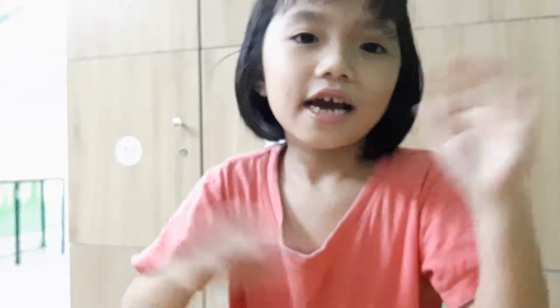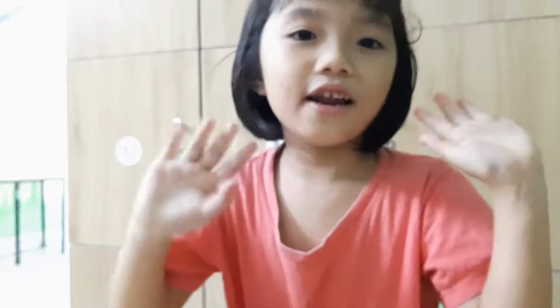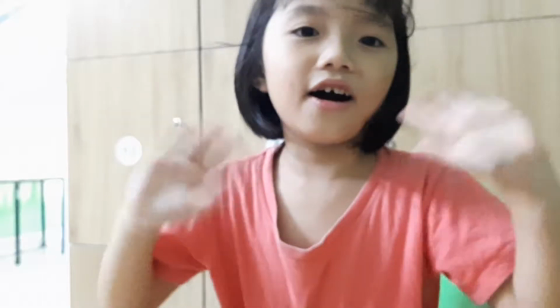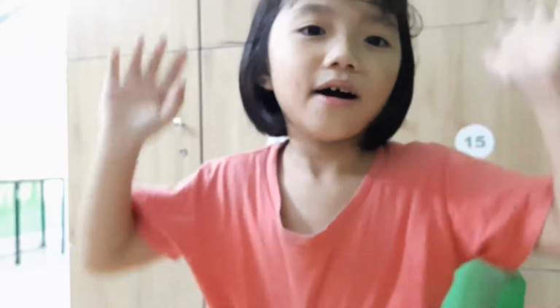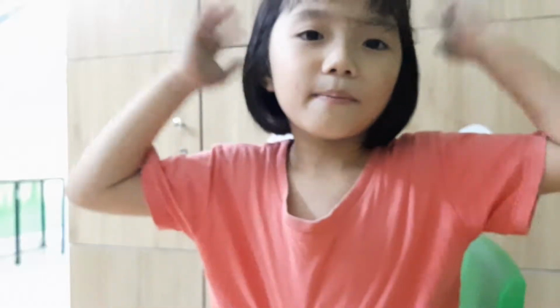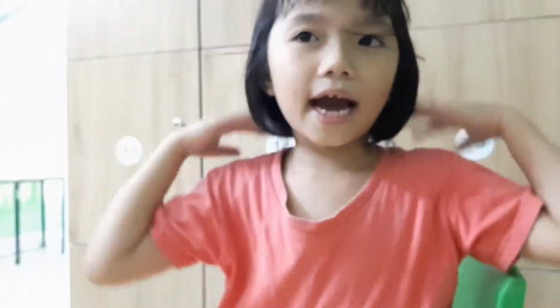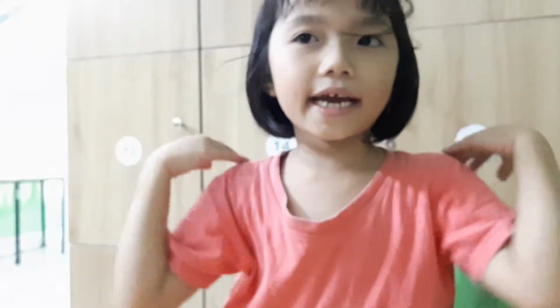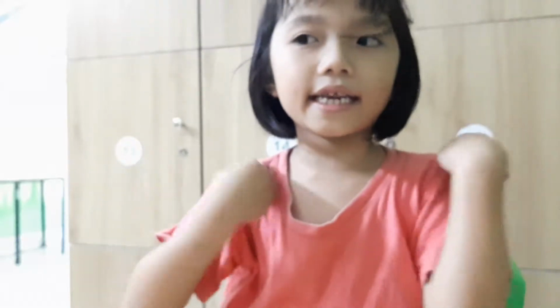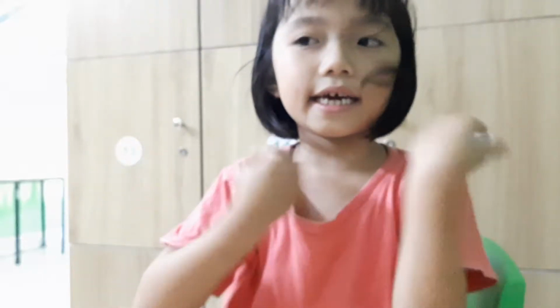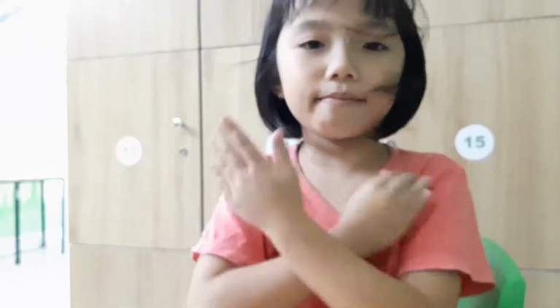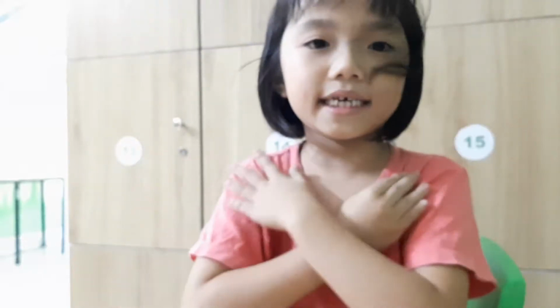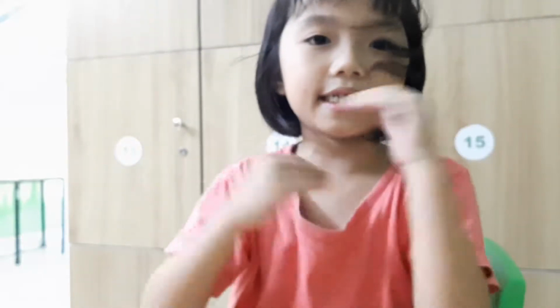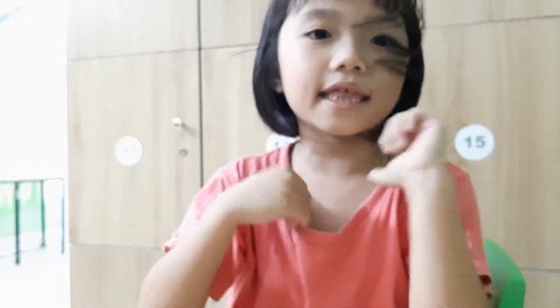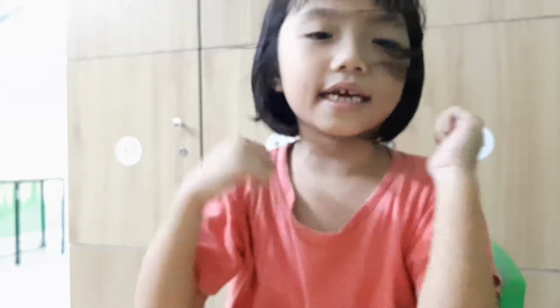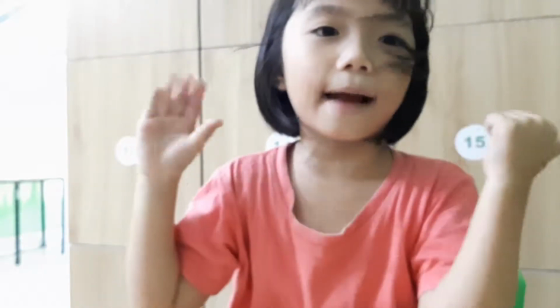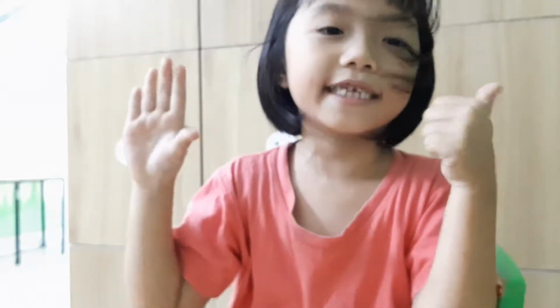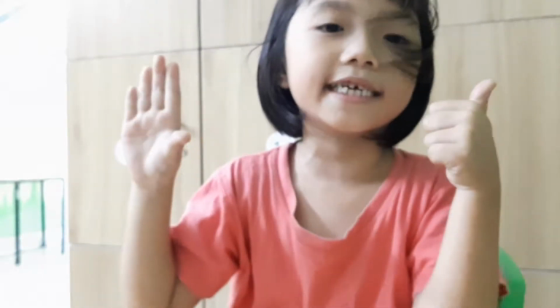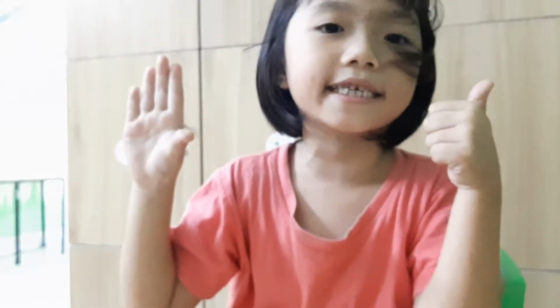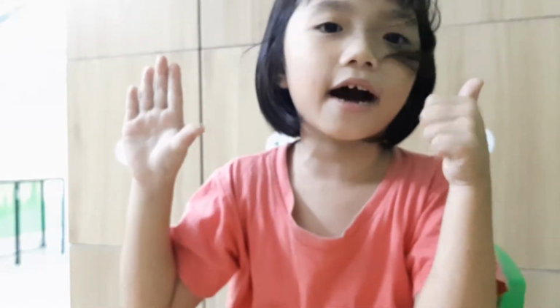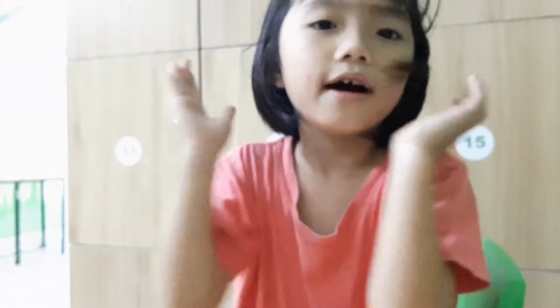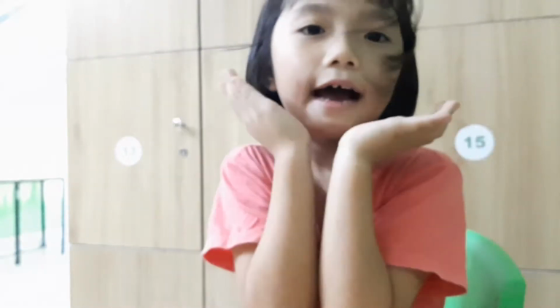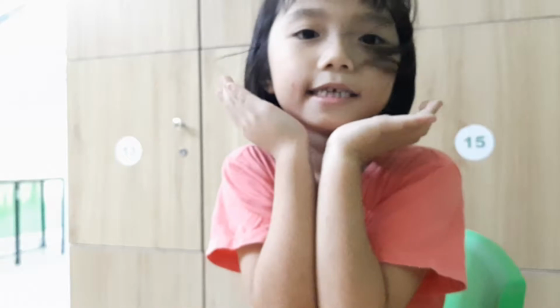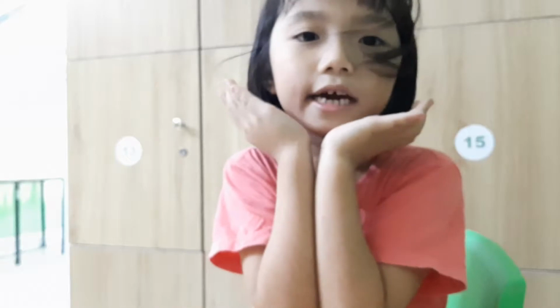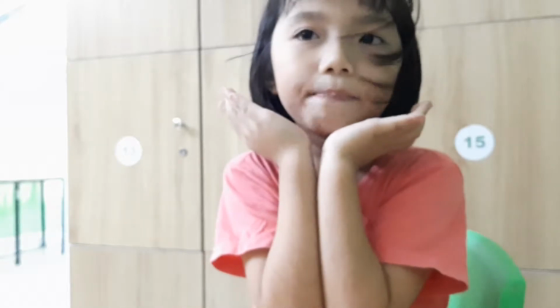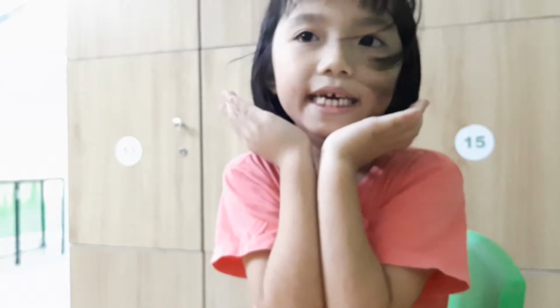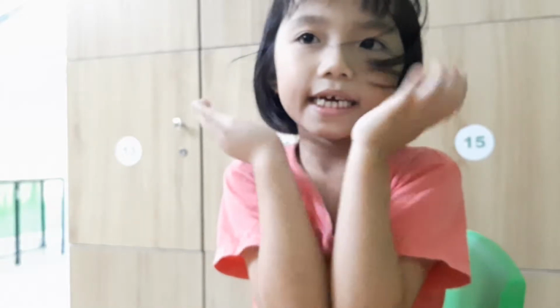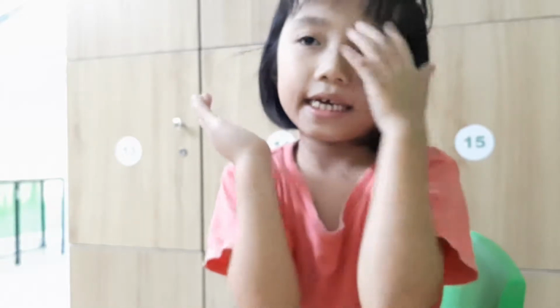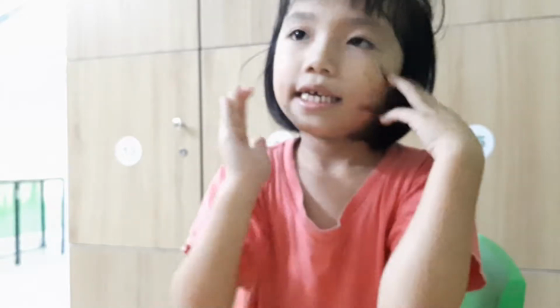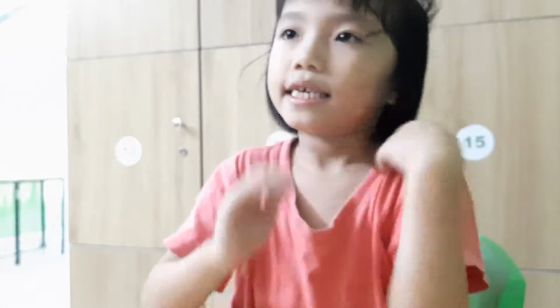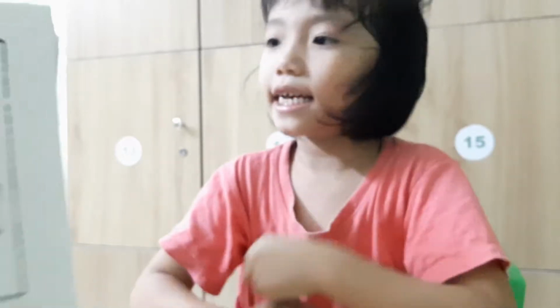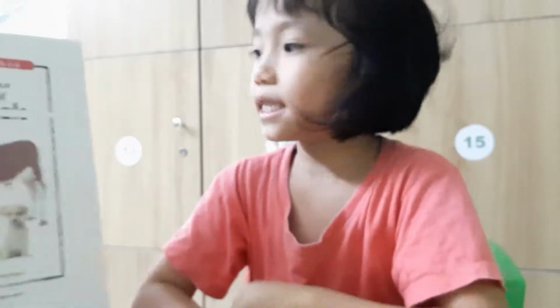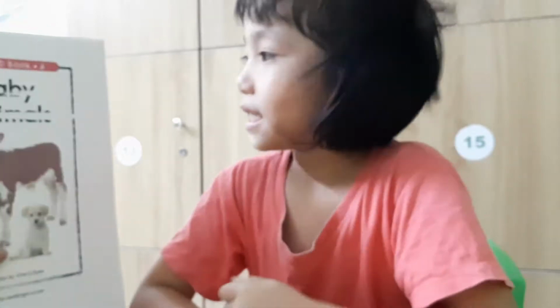Hello, my name is Natalie. I'm three years old. I'm so happy. Are you ready? Yes. Okay.